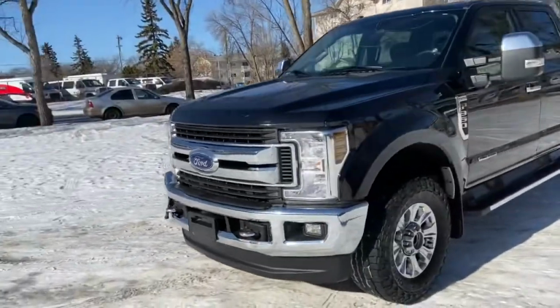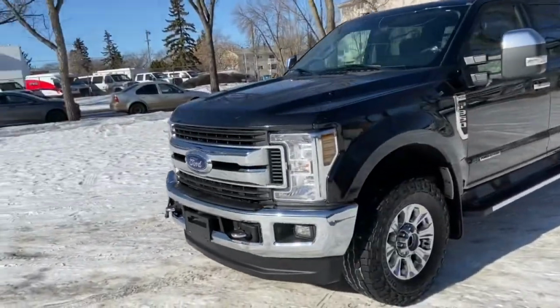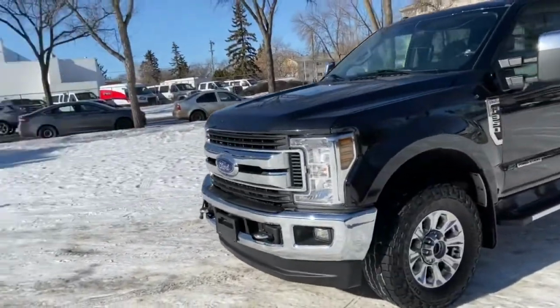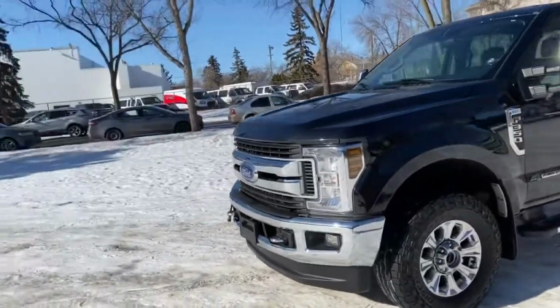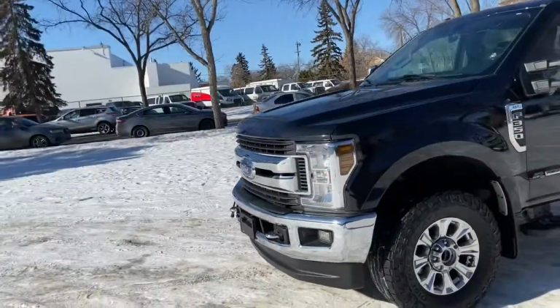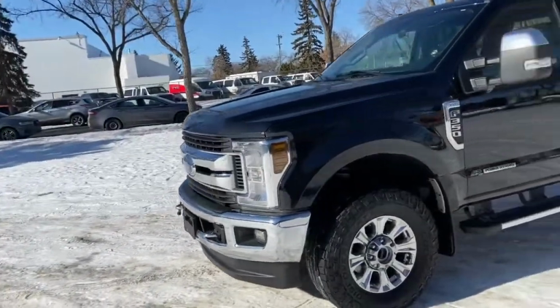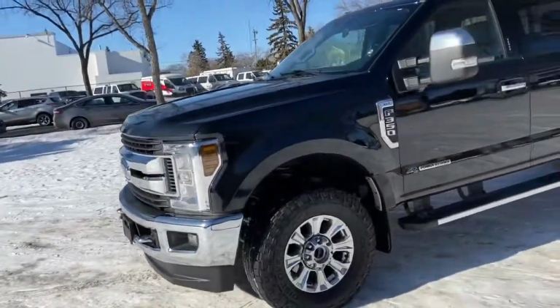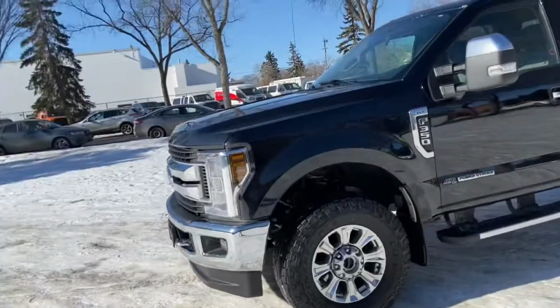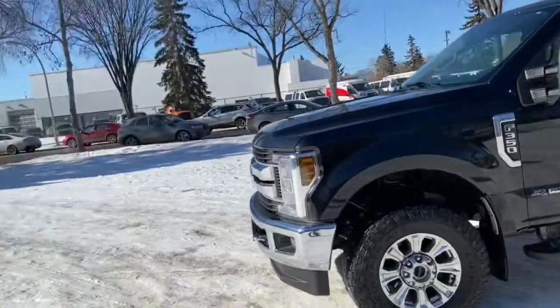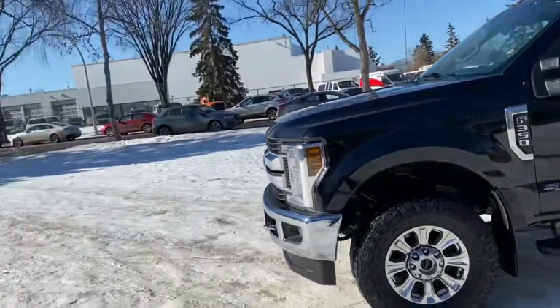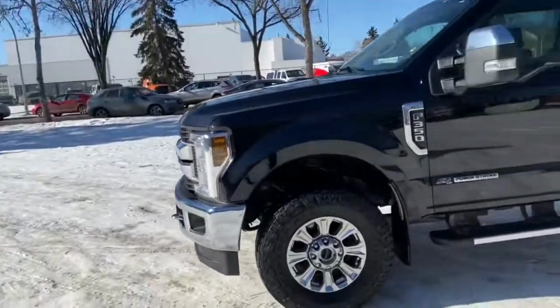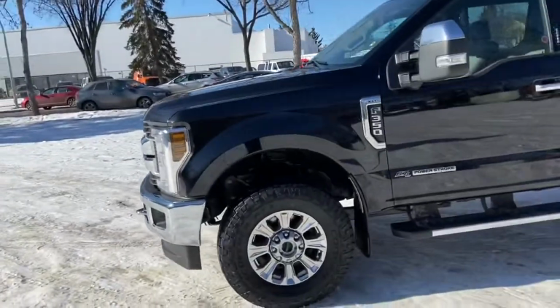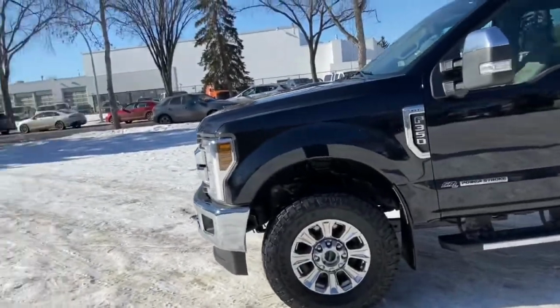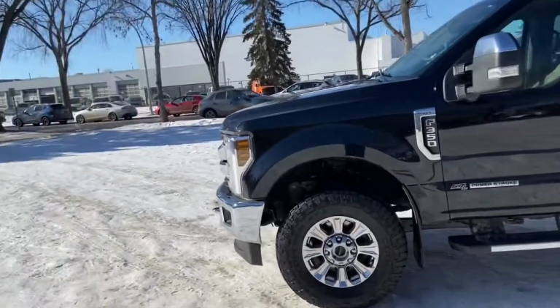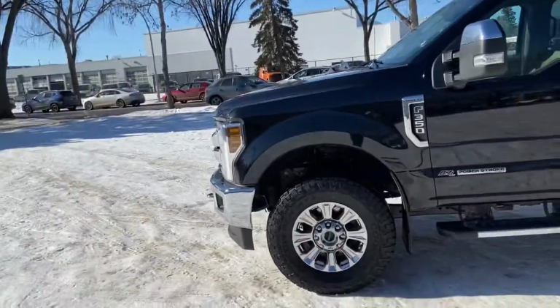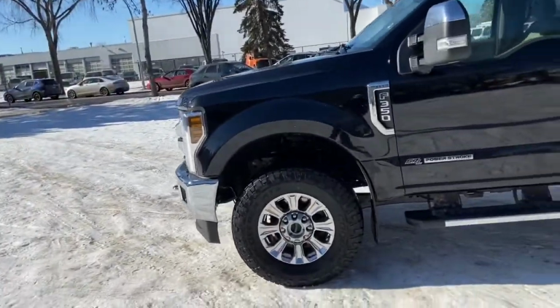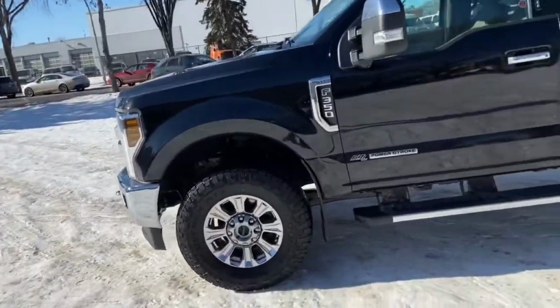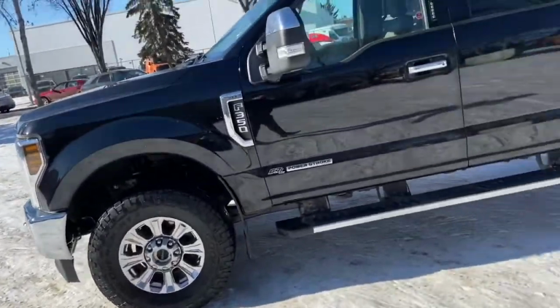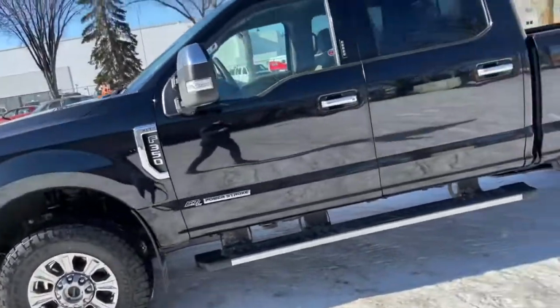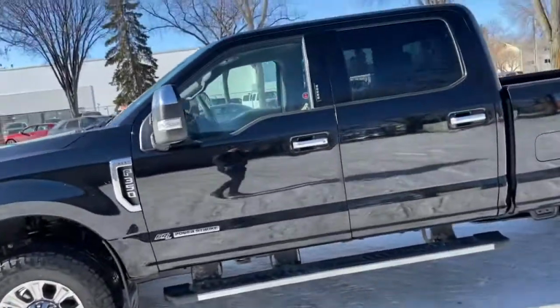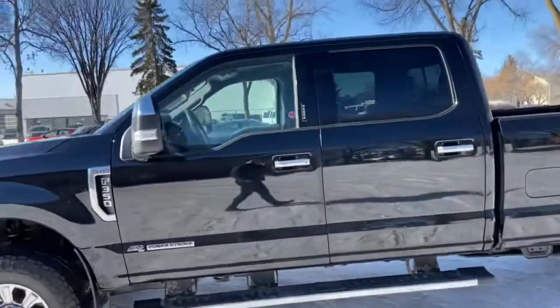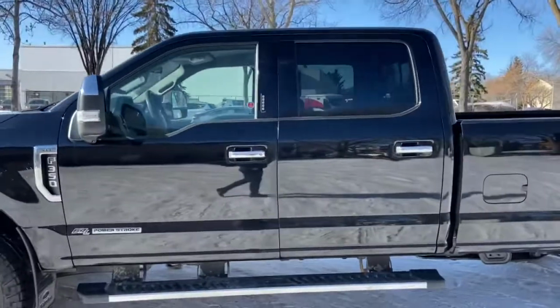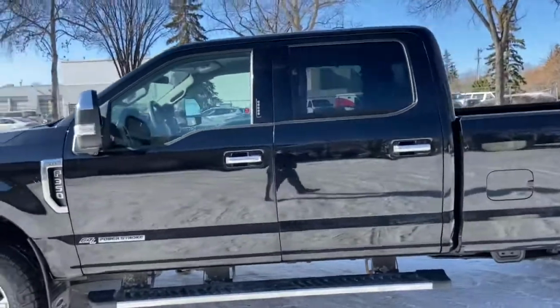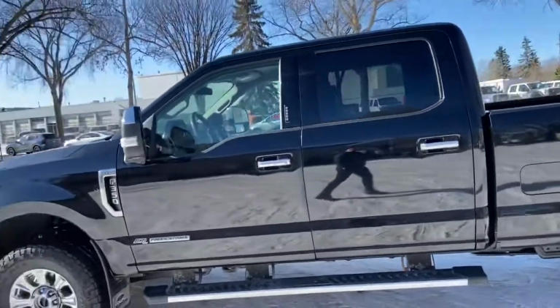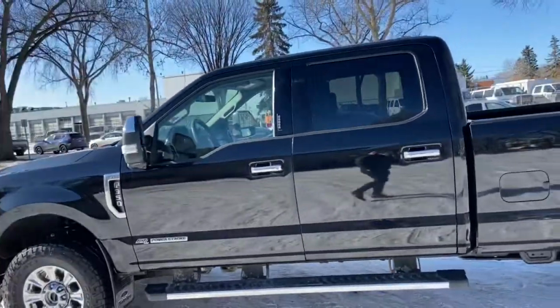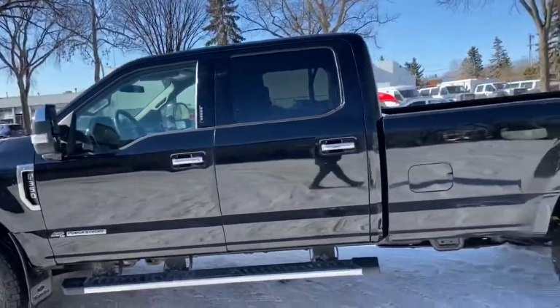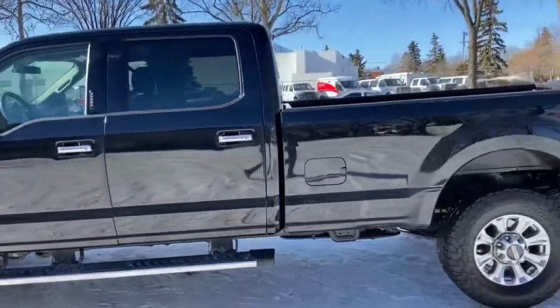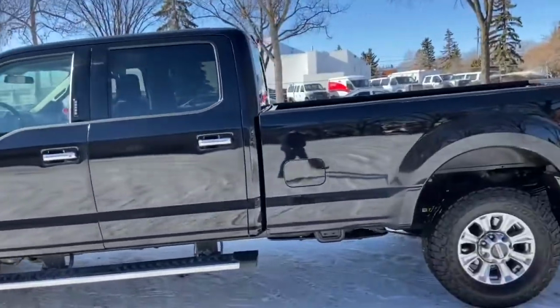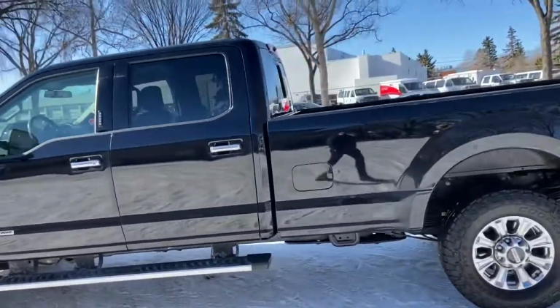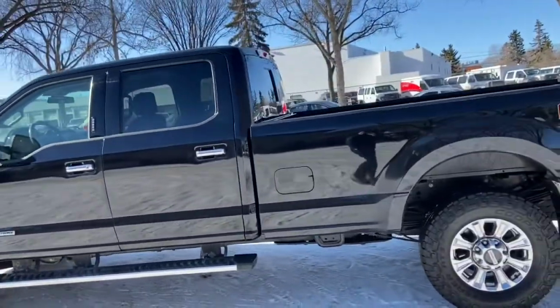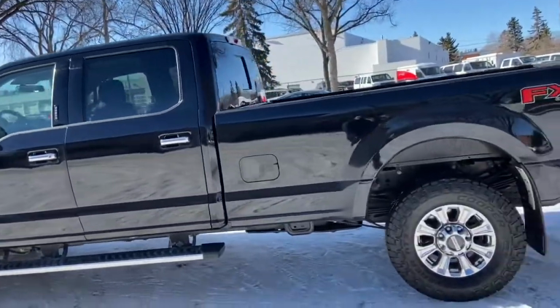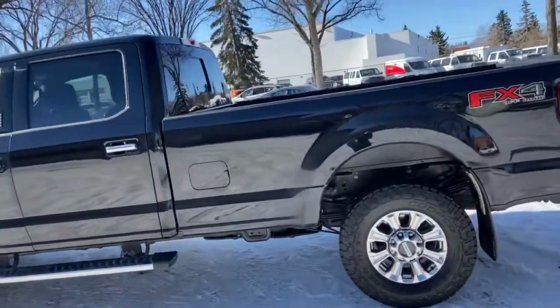On this truck you have halogen headlights with fog lamps as well as front tow hooks, chrome on your front grille and bumper as well as your wheels and your running boards. This truck does seat a total of five passengers with two in the front and three in the back.